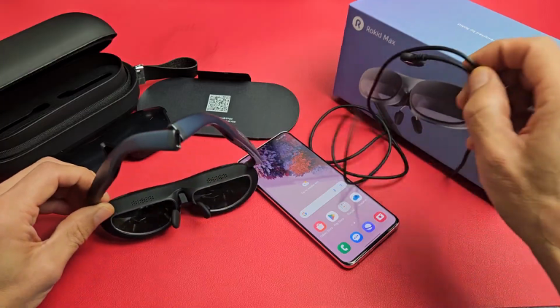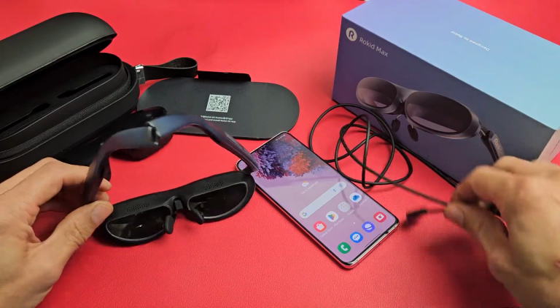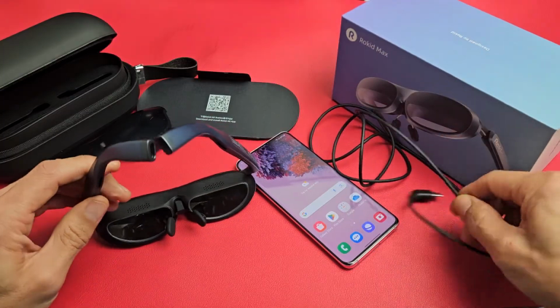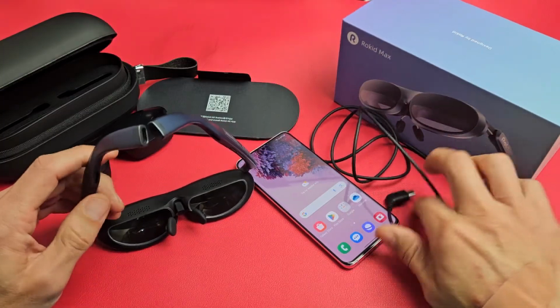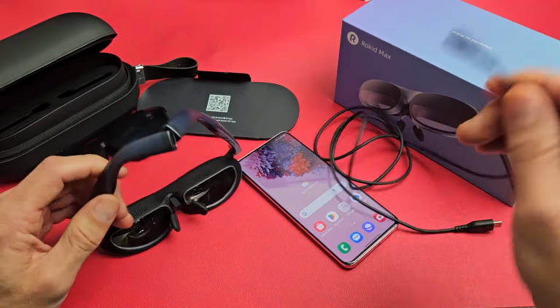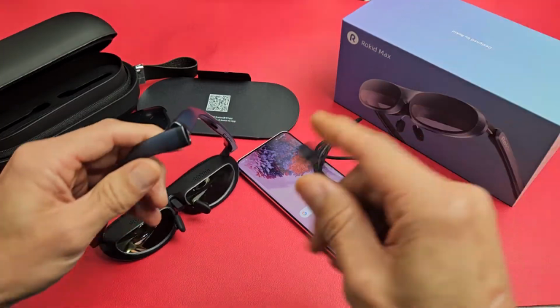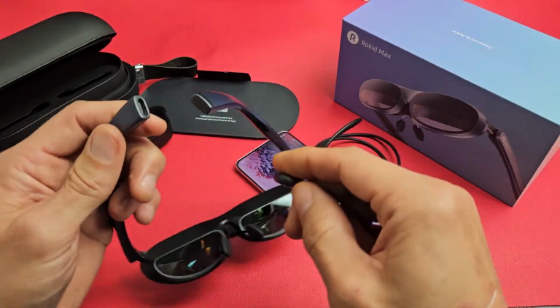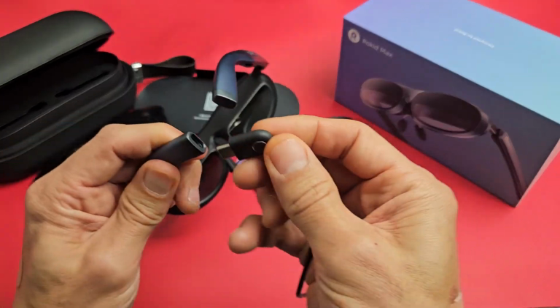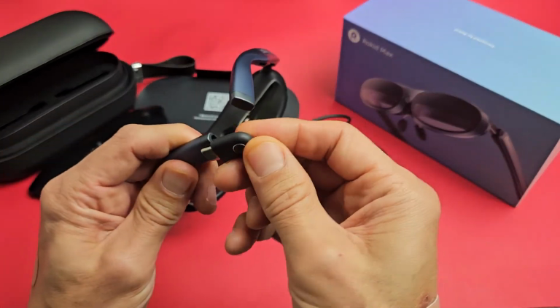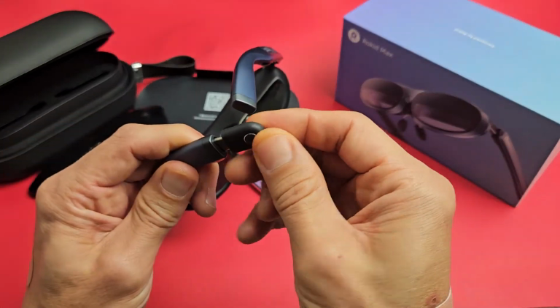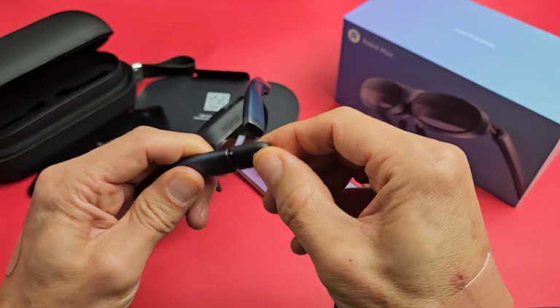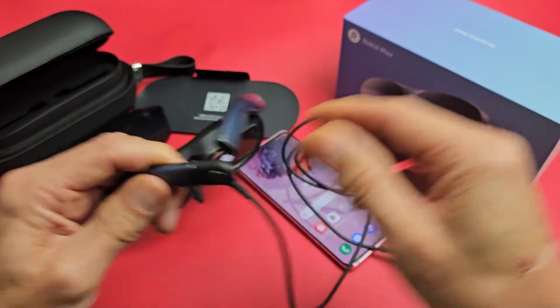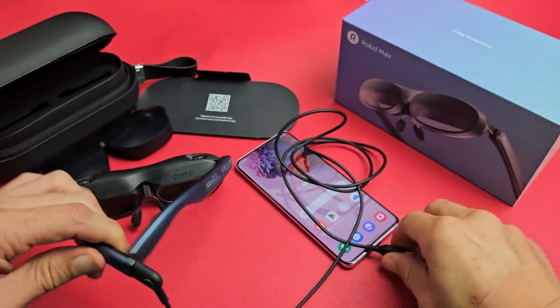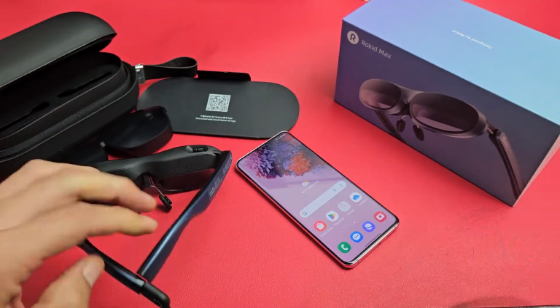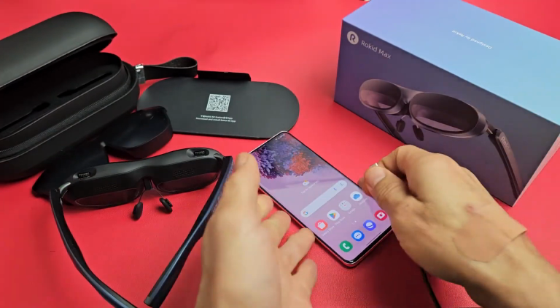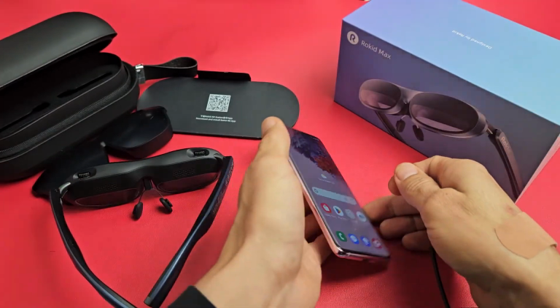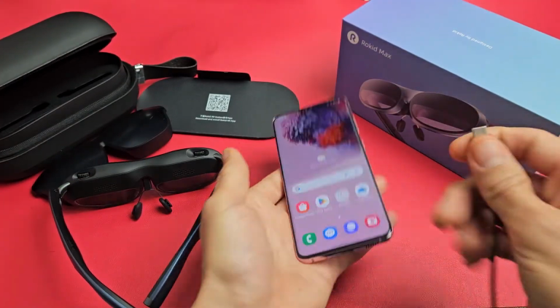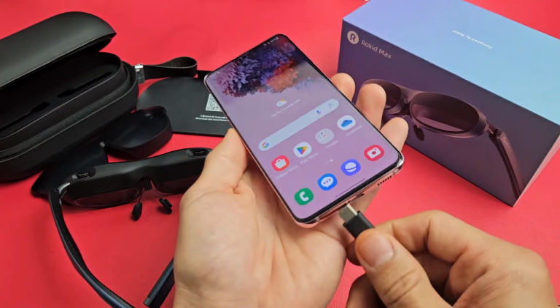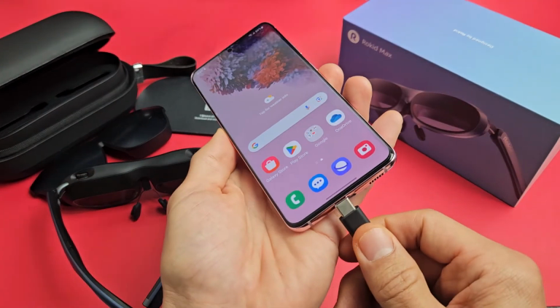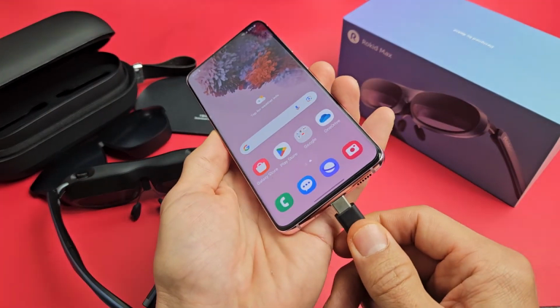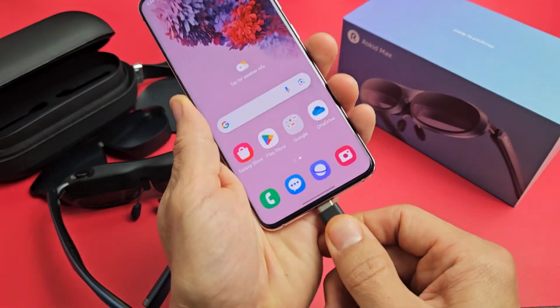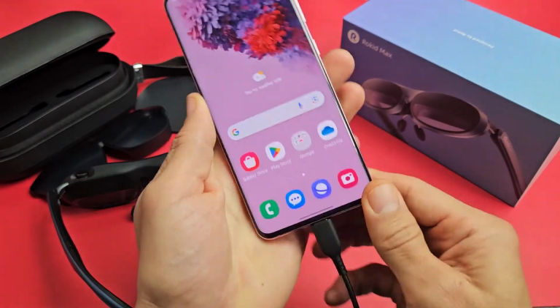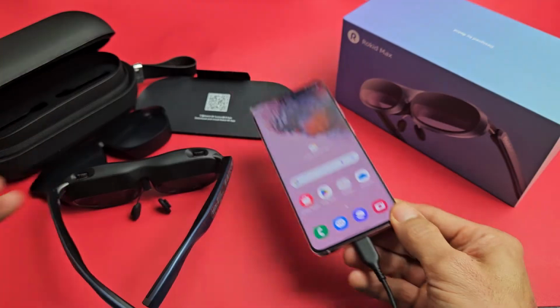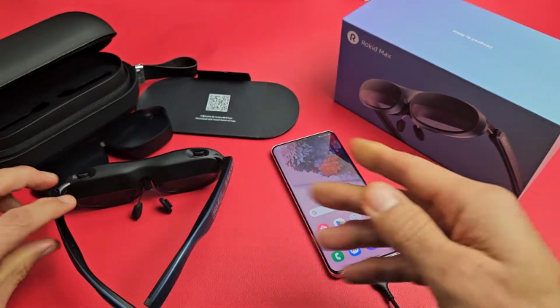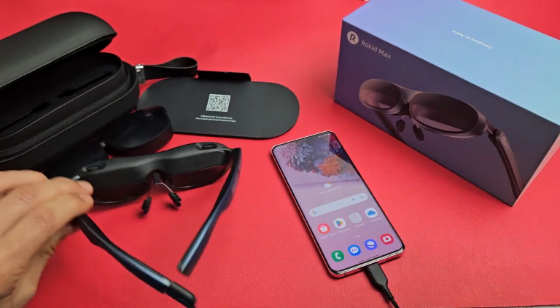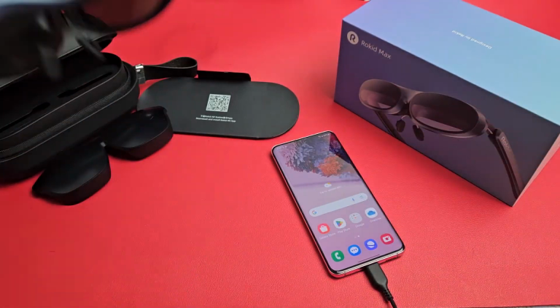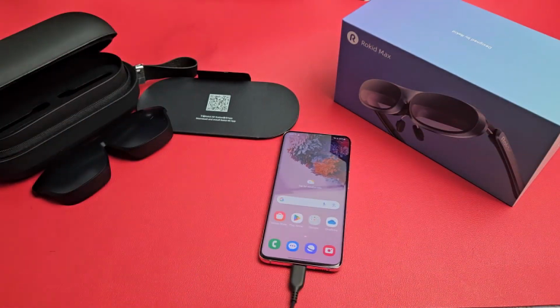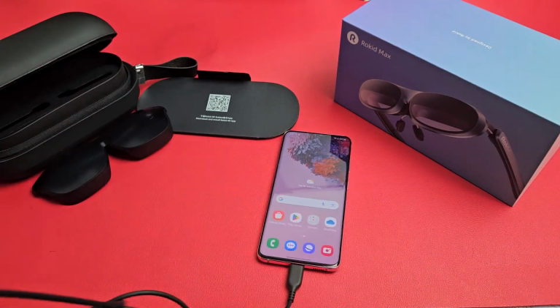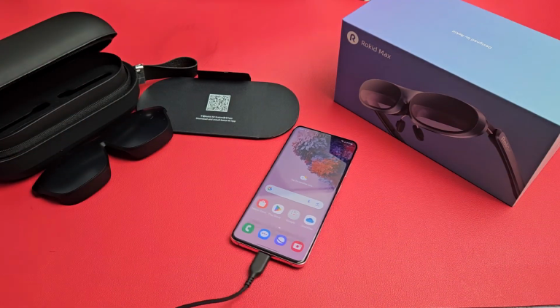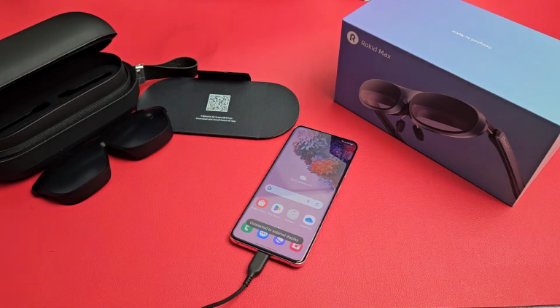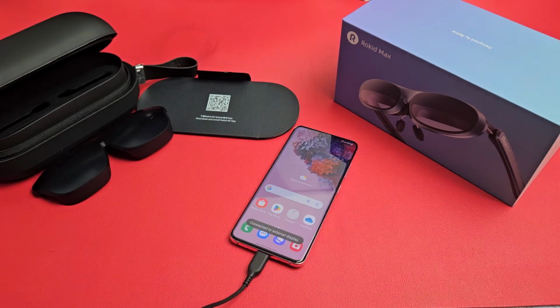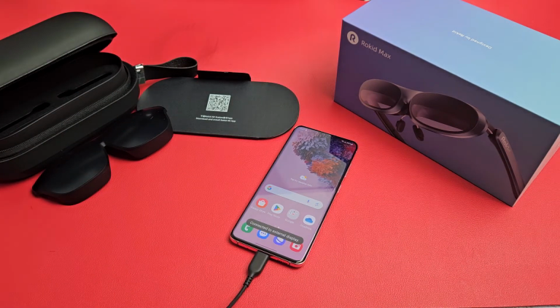So just really quickly, if we just plug this in here — the glasses — and the other part into our Samsung phone here. As soon as I plug this in, I should be able to see something right away without even downloading the app or anything.